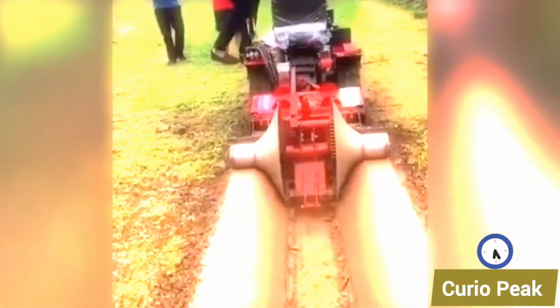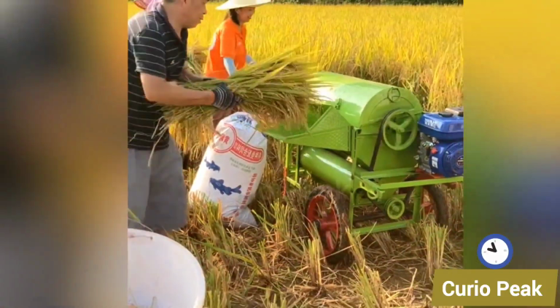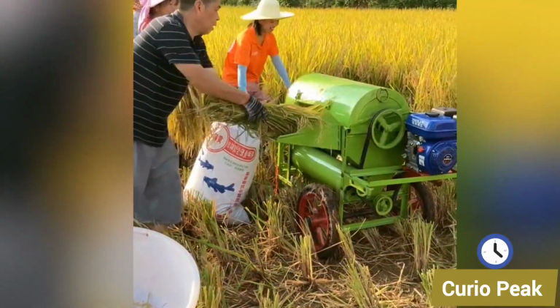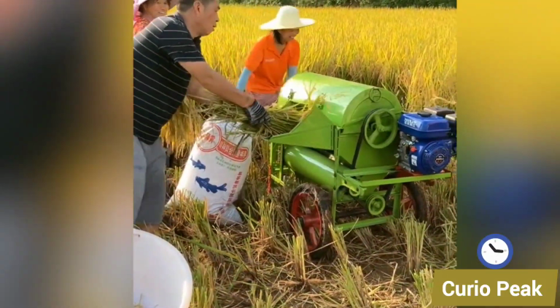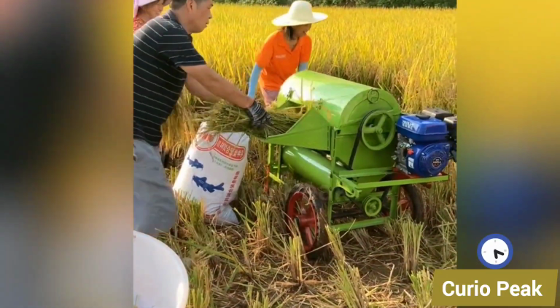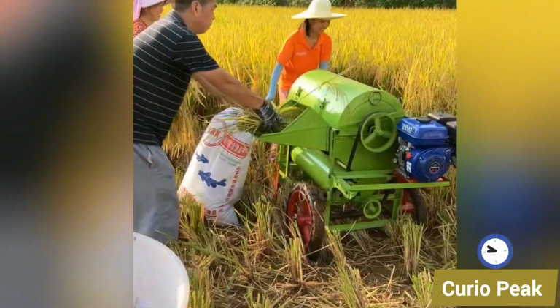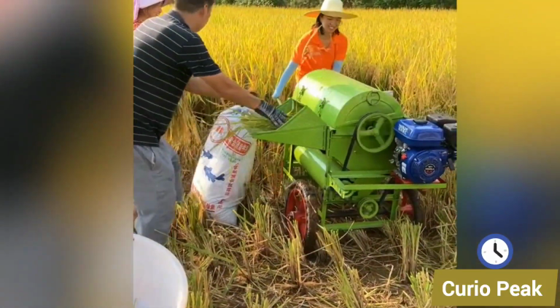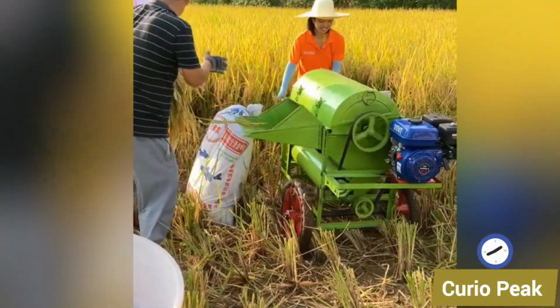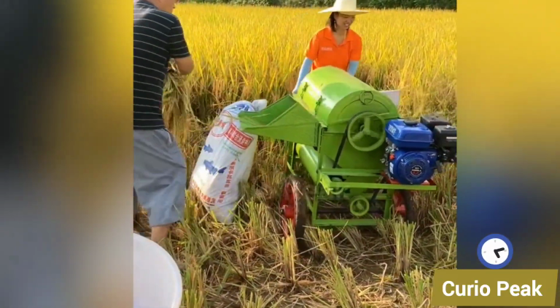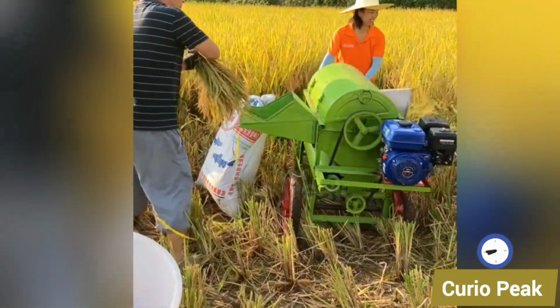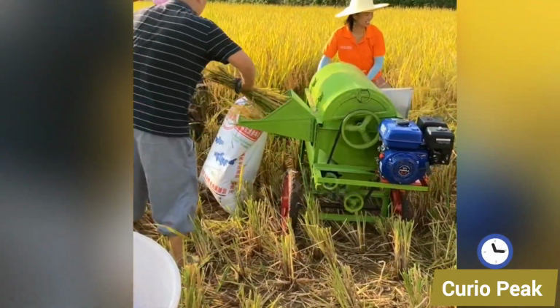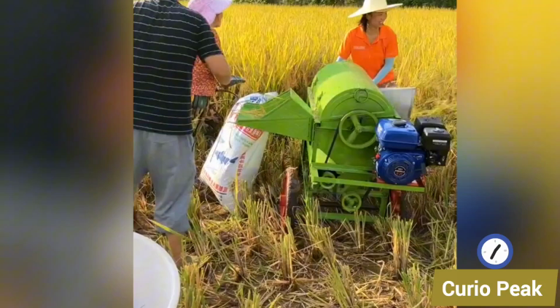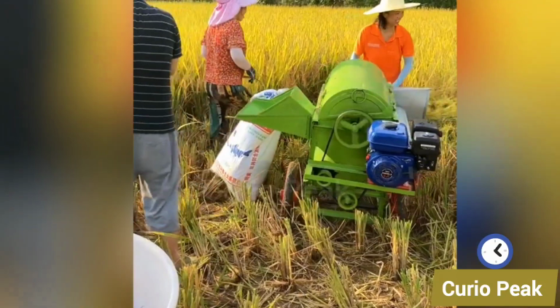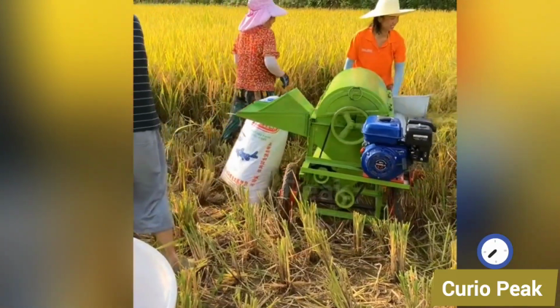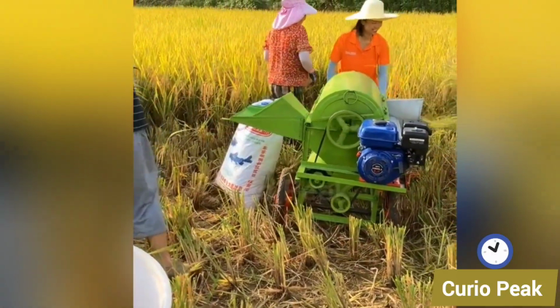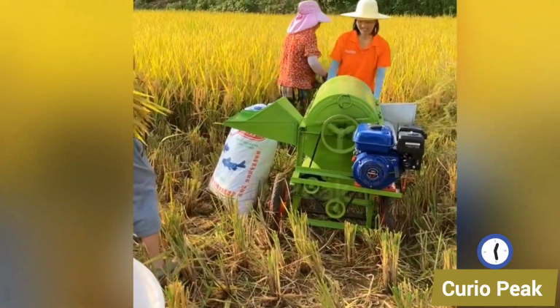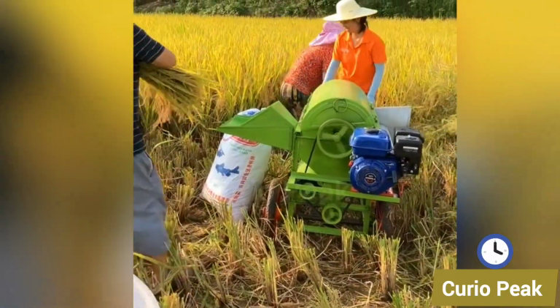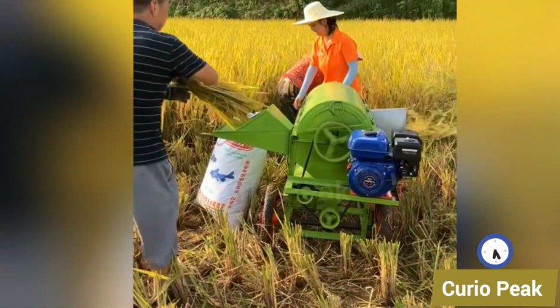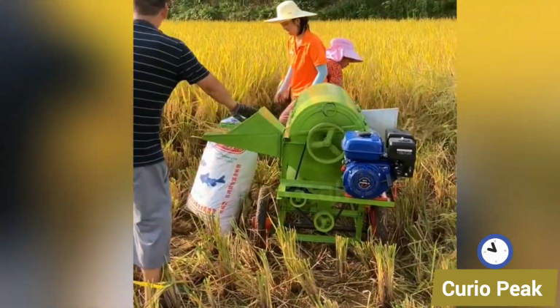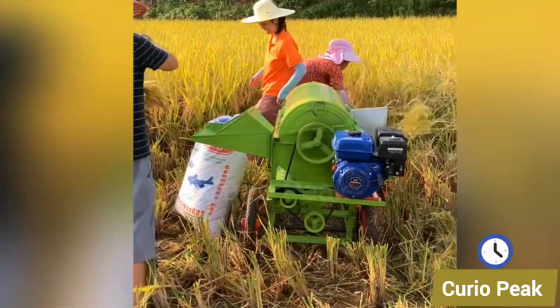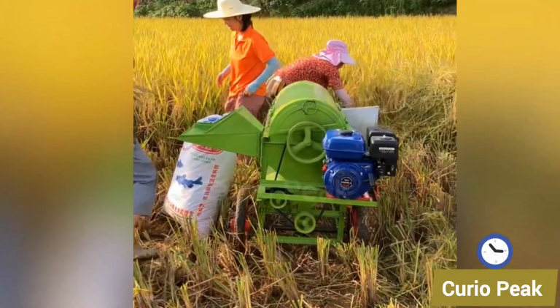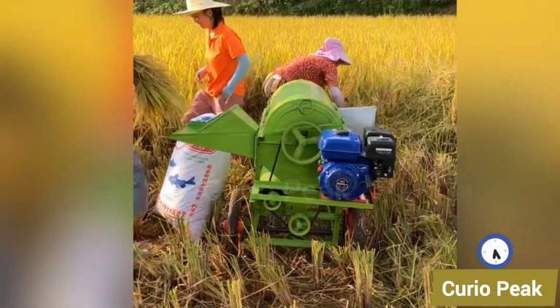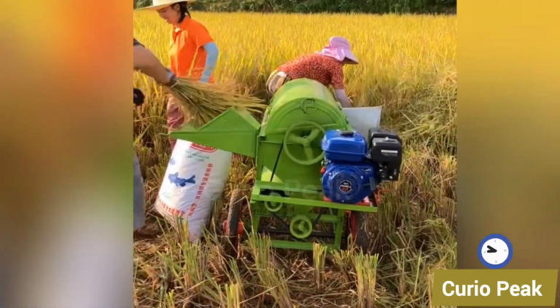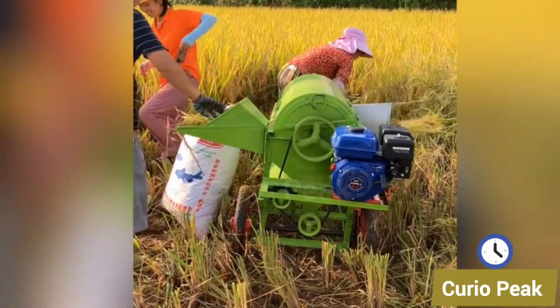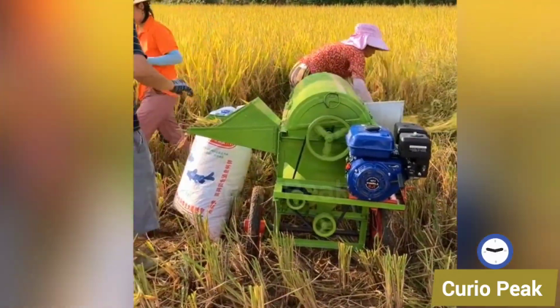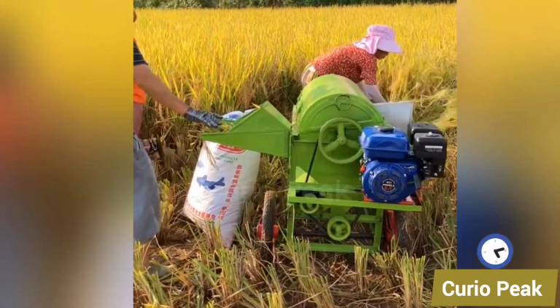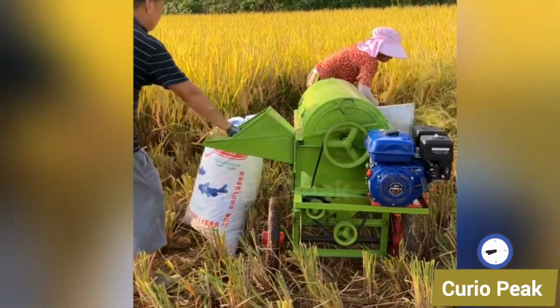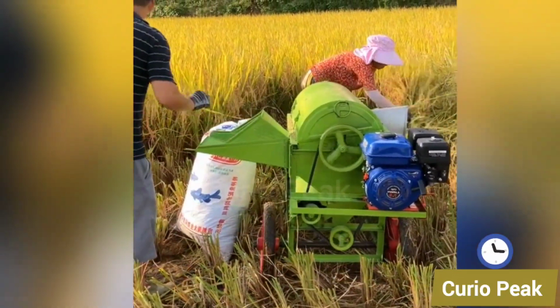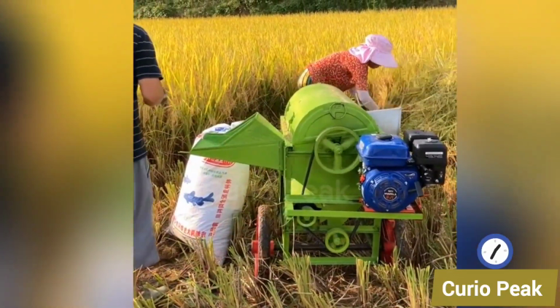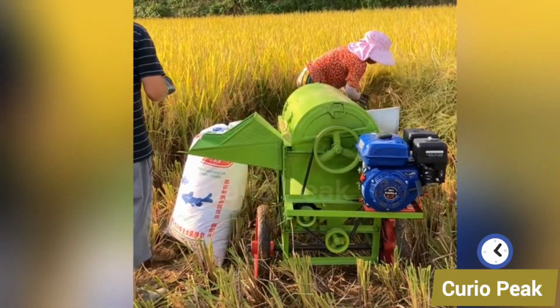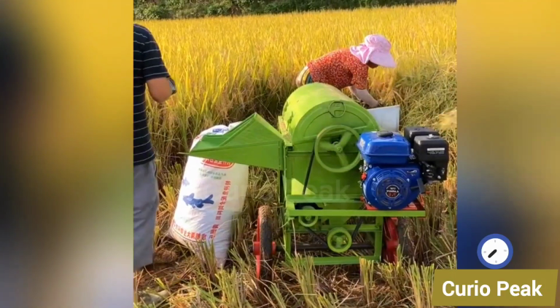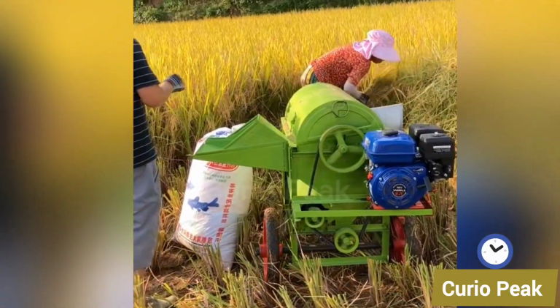This little rice field machine is hard at work in the fields. Compact yet effective, it helps farmers handle tough tasks with ease, saving time and boosting productivity.